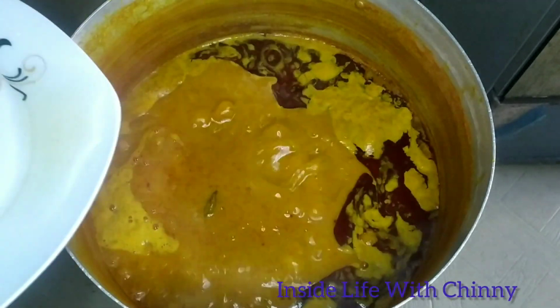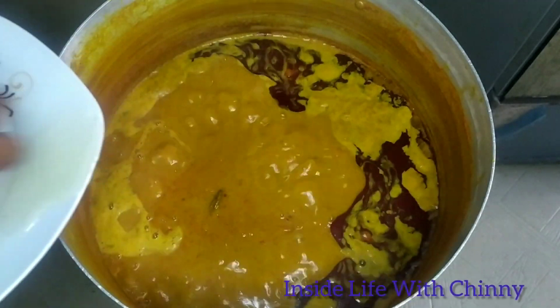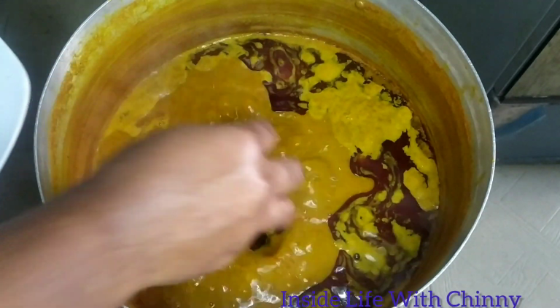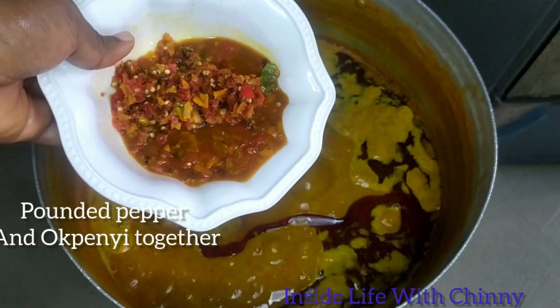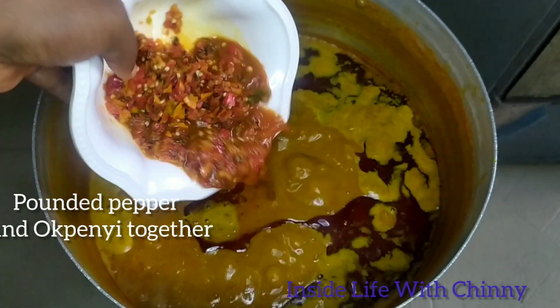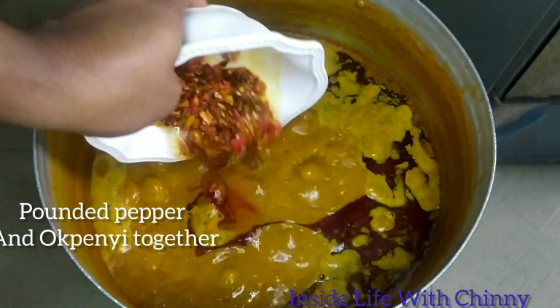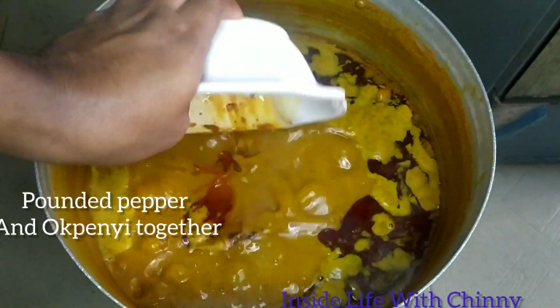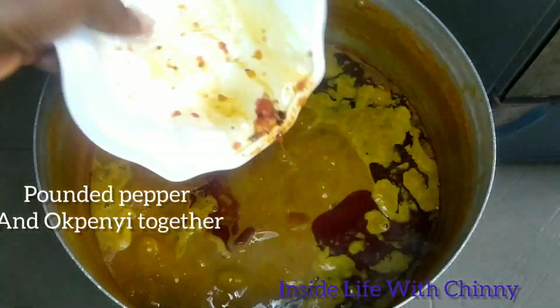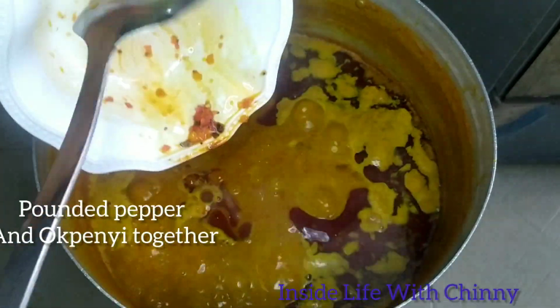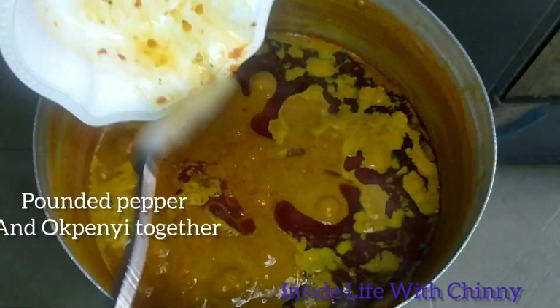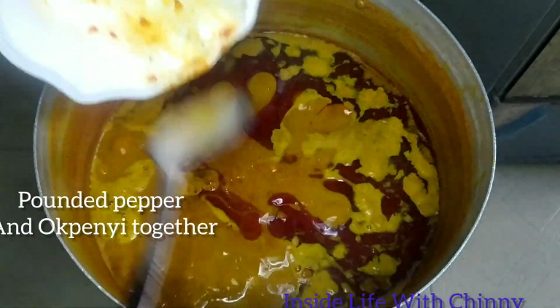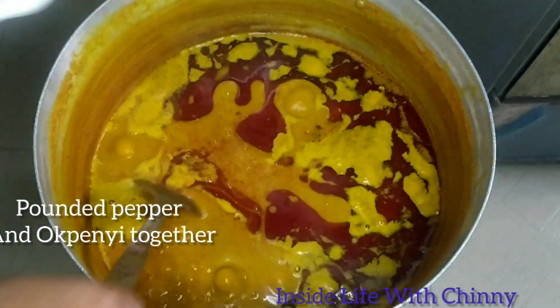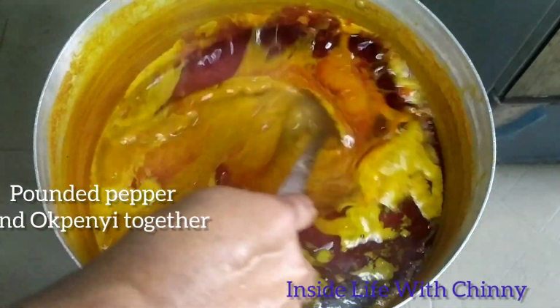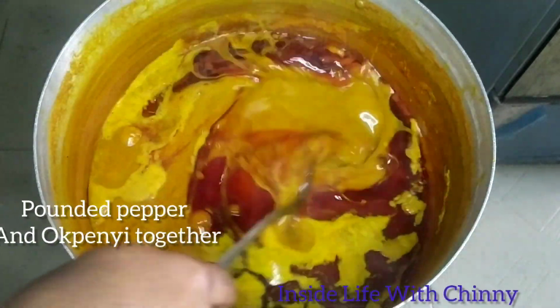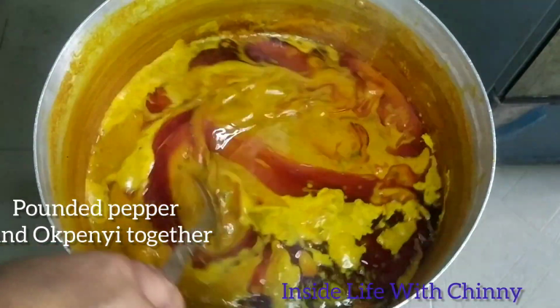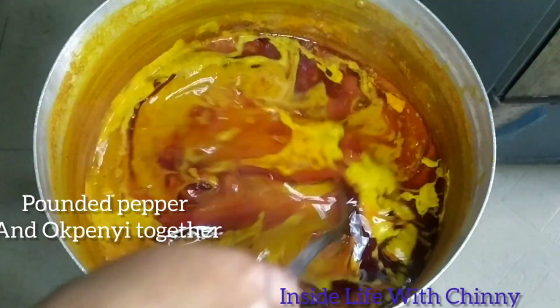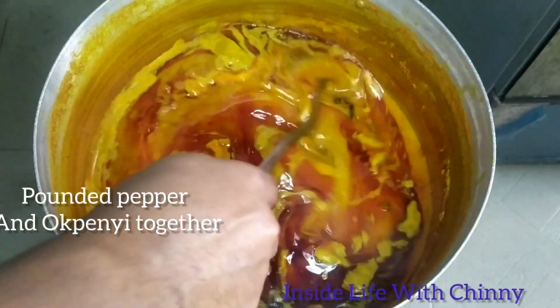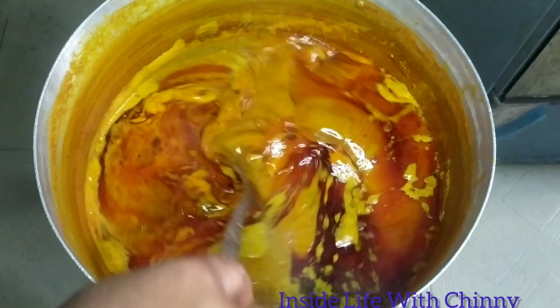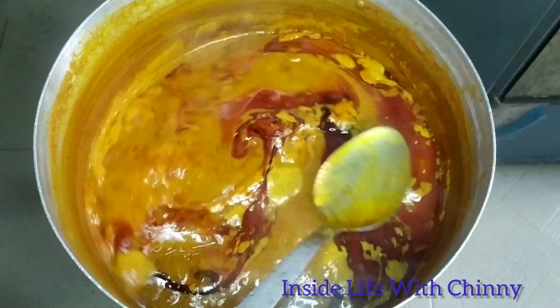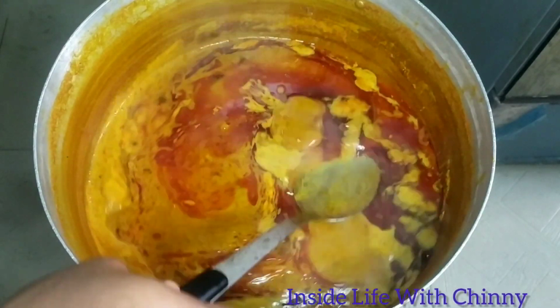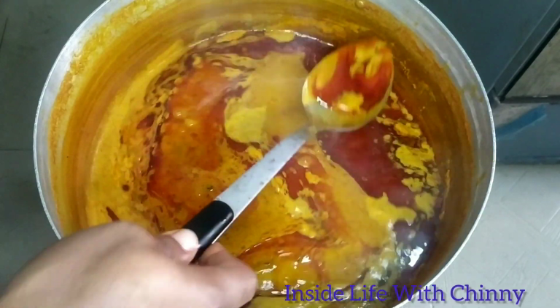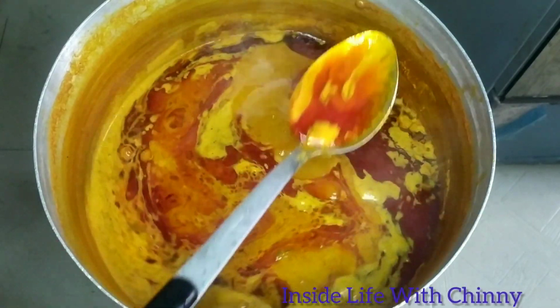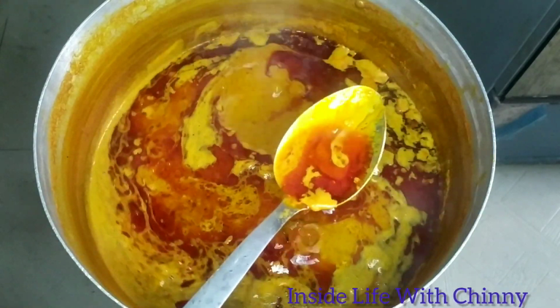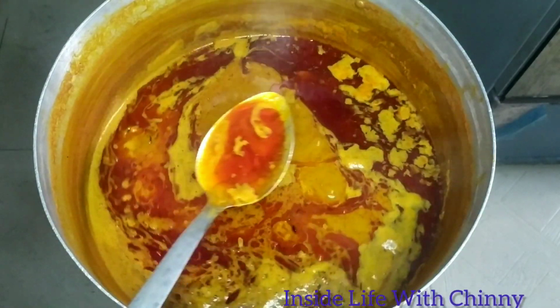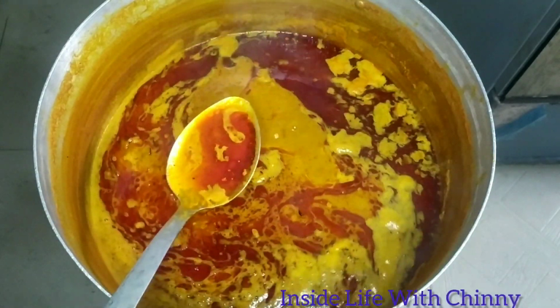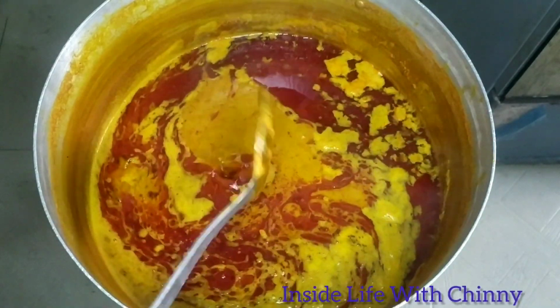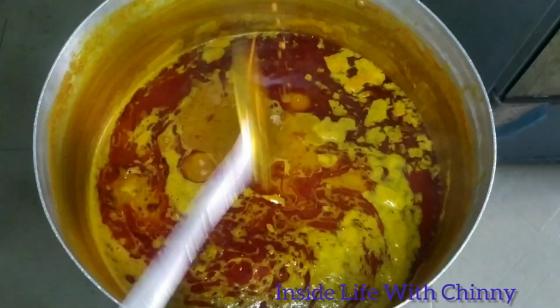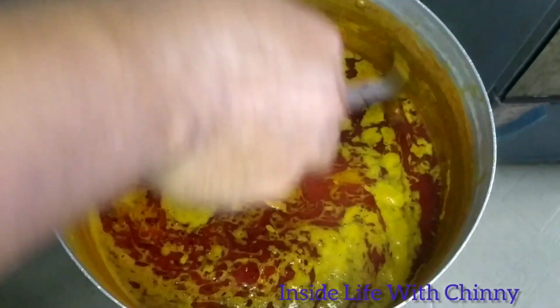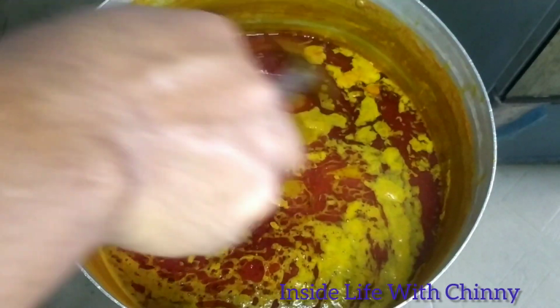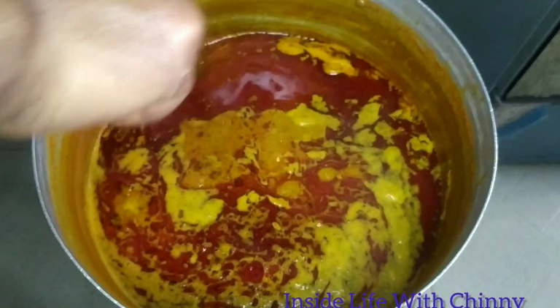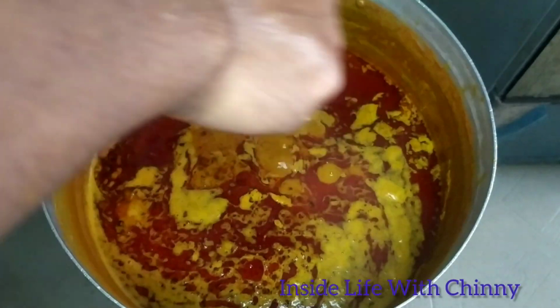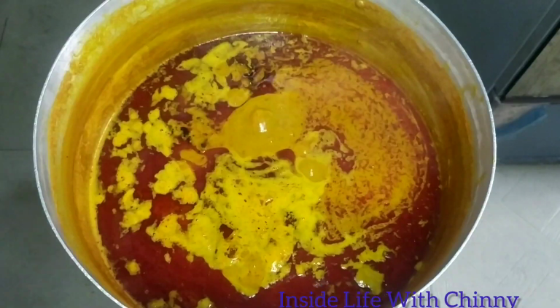Now I'm adding our dry fish. Next I'll be adding our pounded pepper, giving it a quick stir. Once you see the oil beginning to settle at the top, just know that your banga fruit is ready to accommodate any kind of spices.